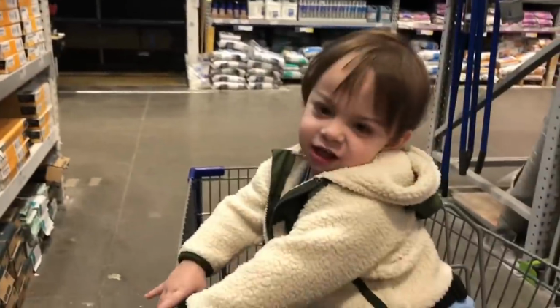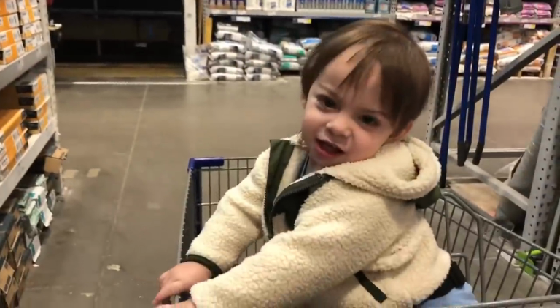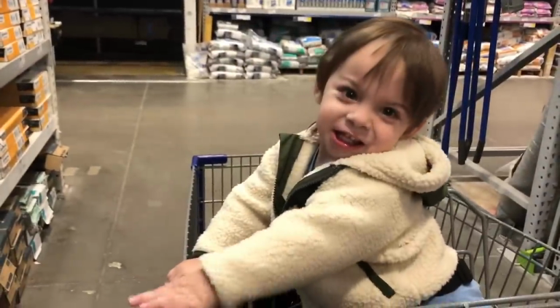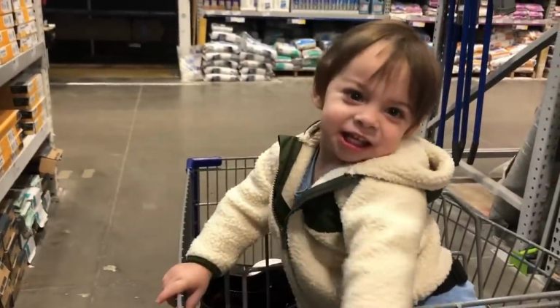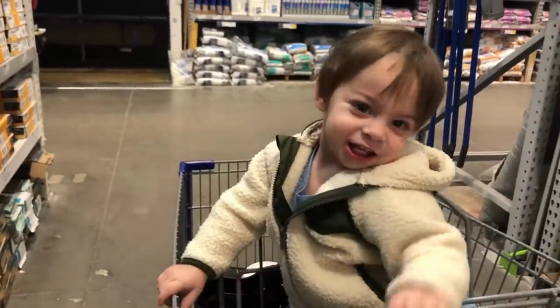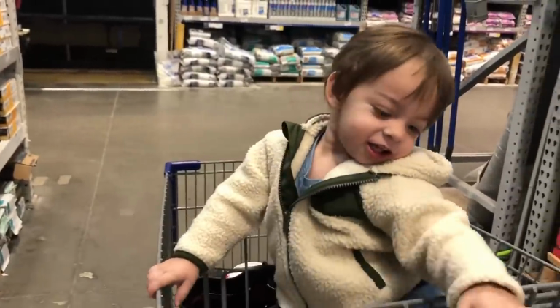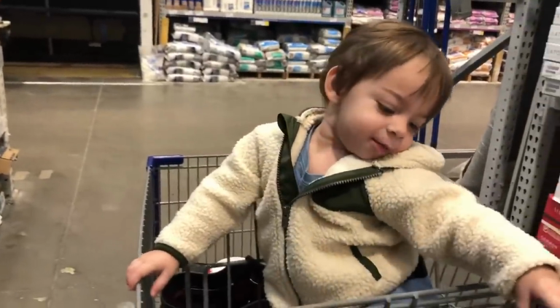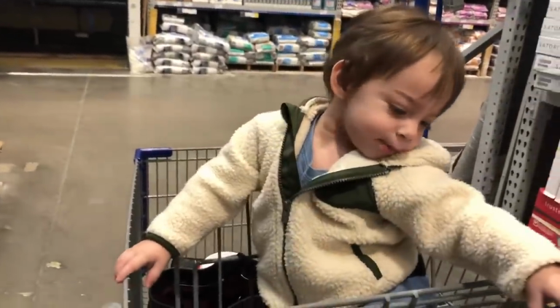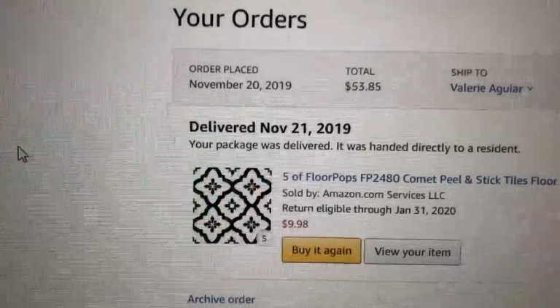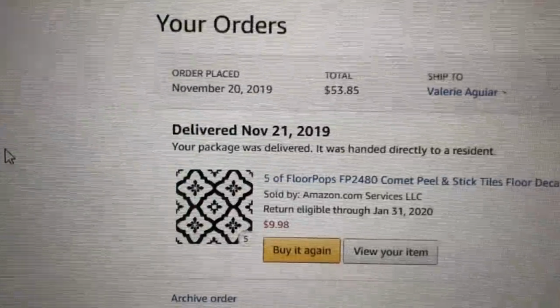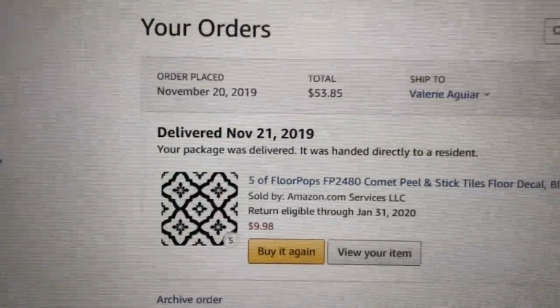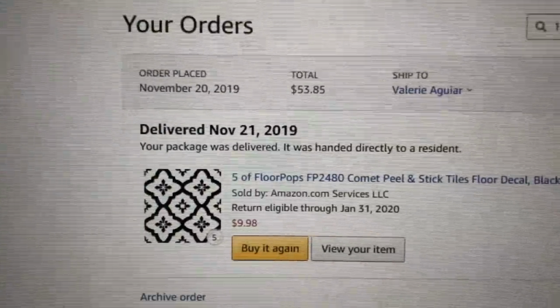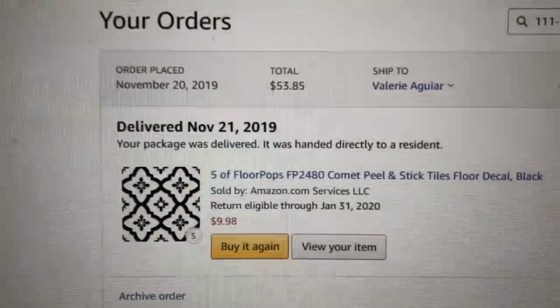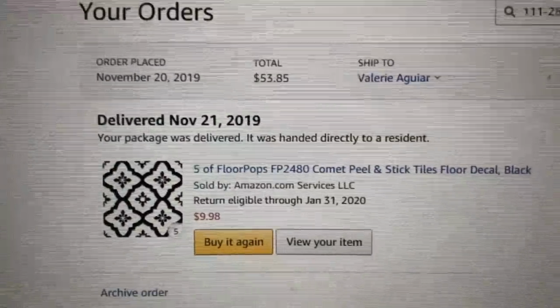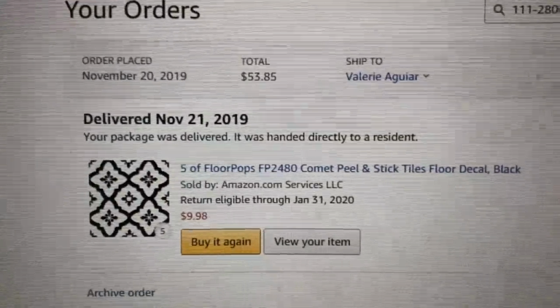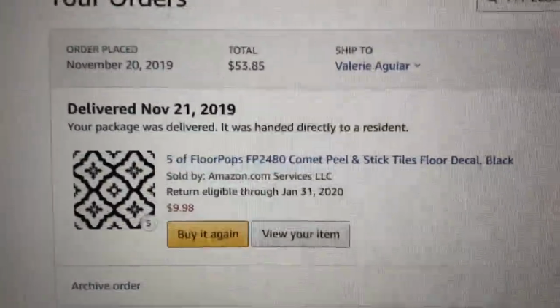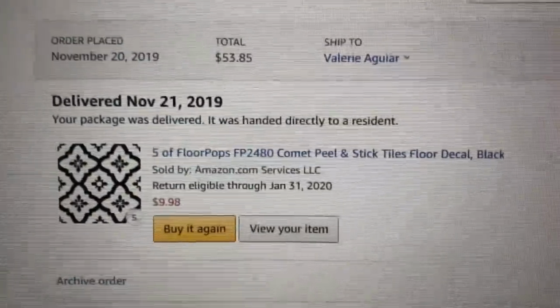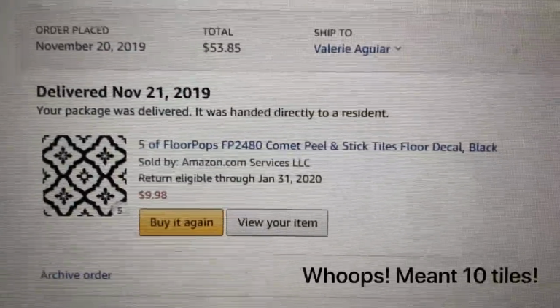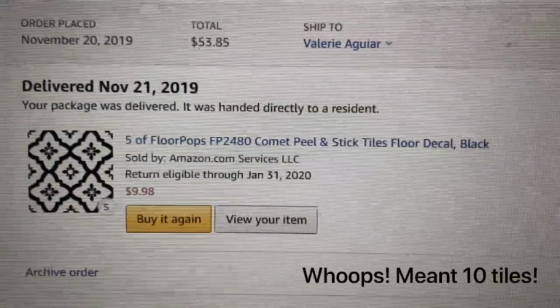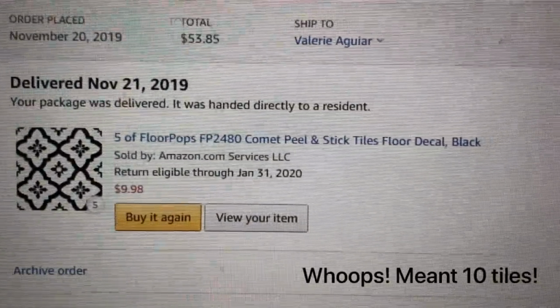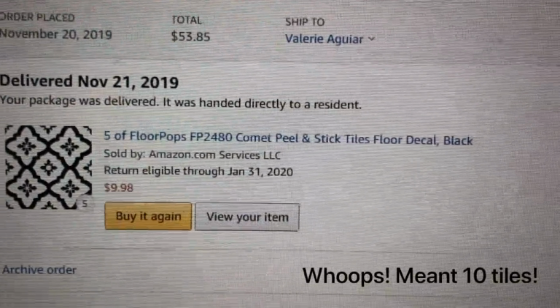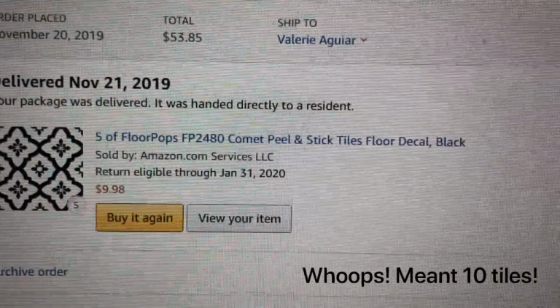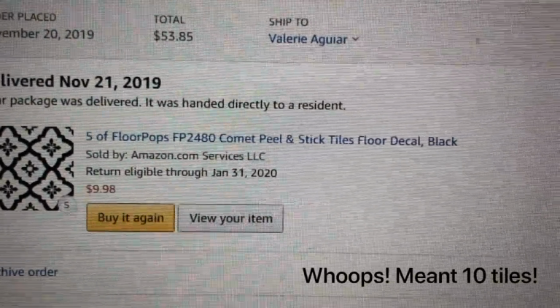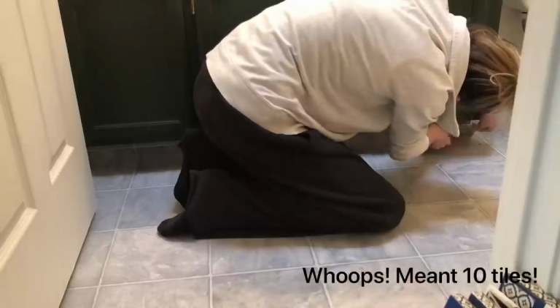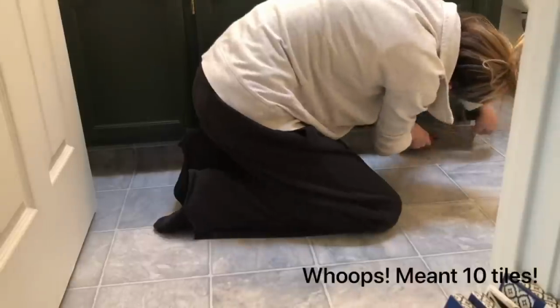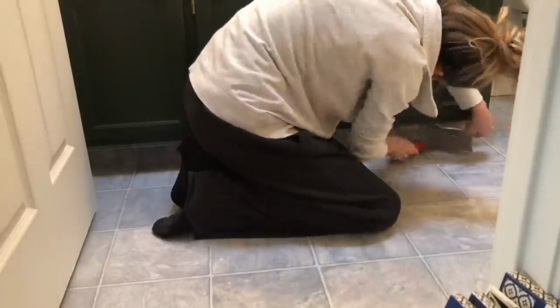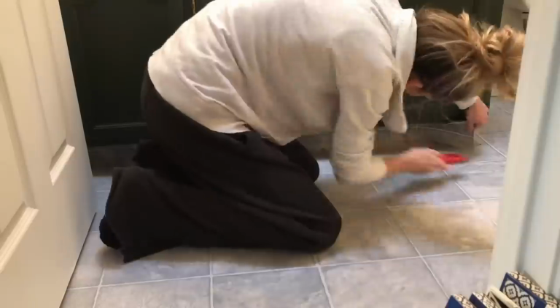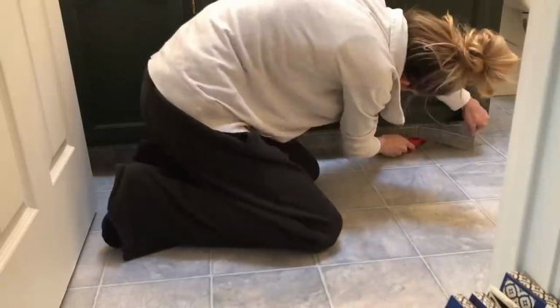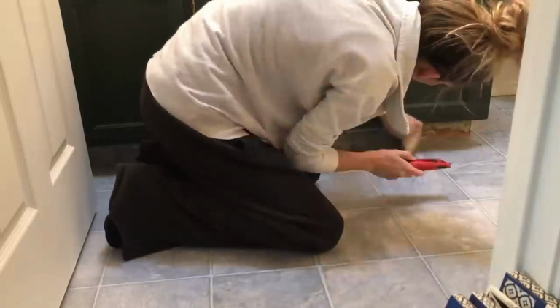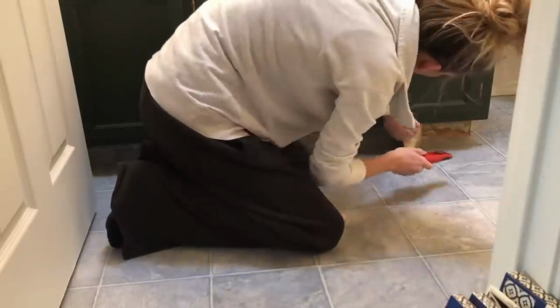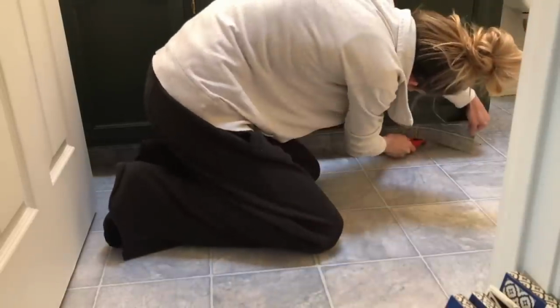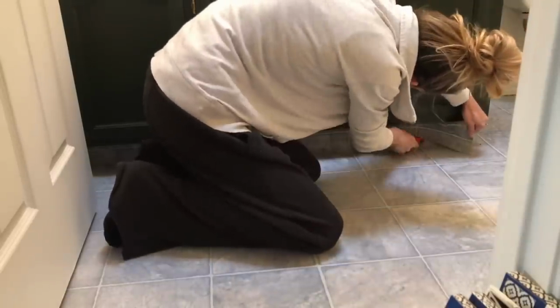In the end I ultimately decided on going with the Floor Pops tiles from Amazon. They were quick delivery and they were less than $10 for five tiles, so I ended up getting five packages.